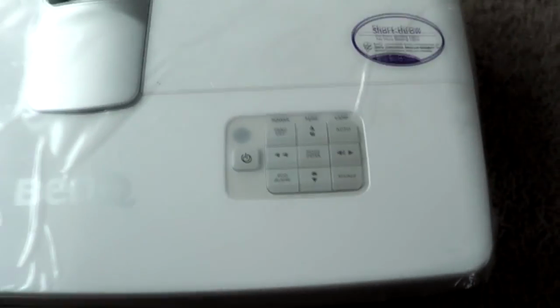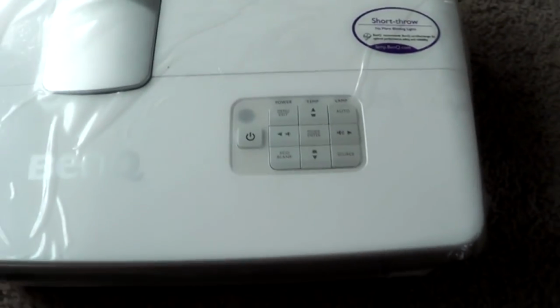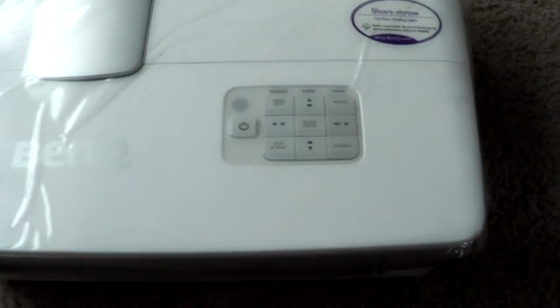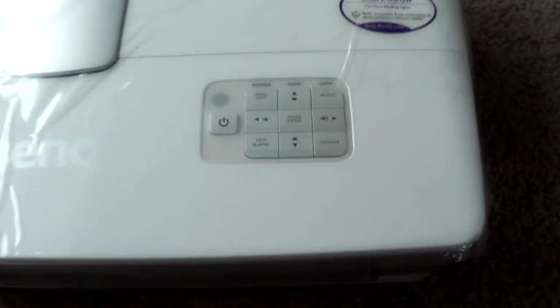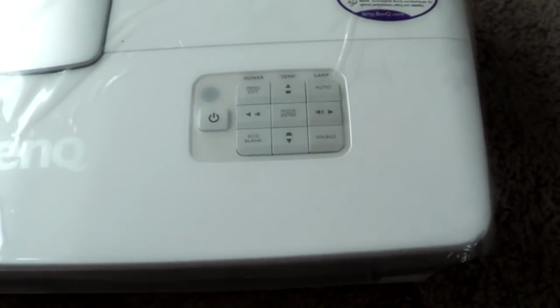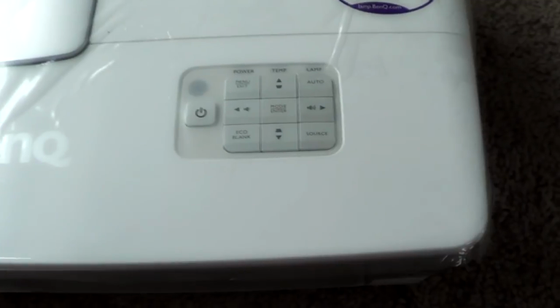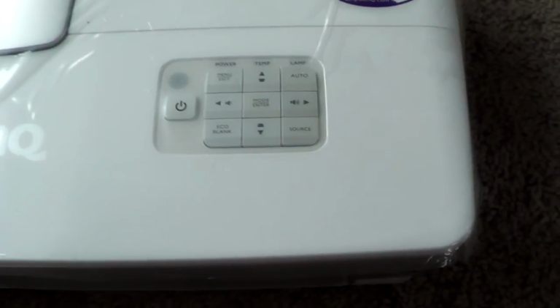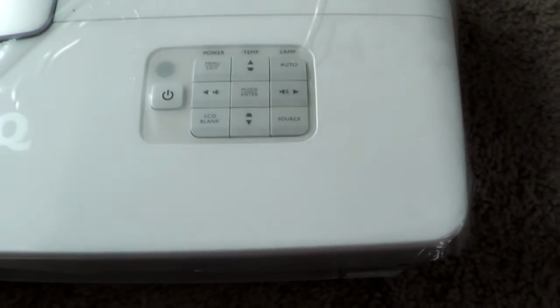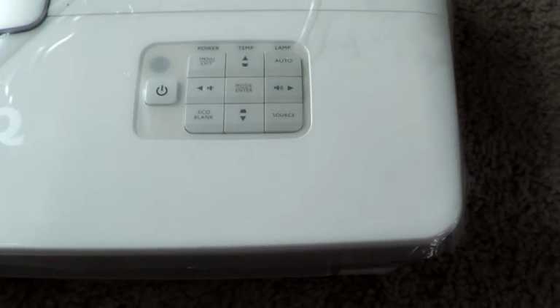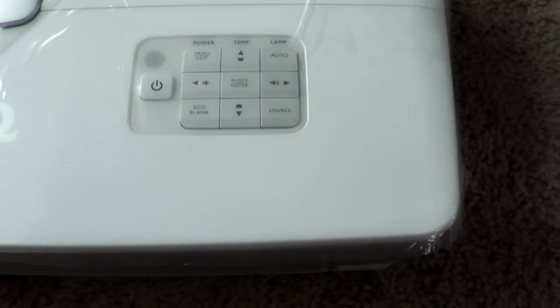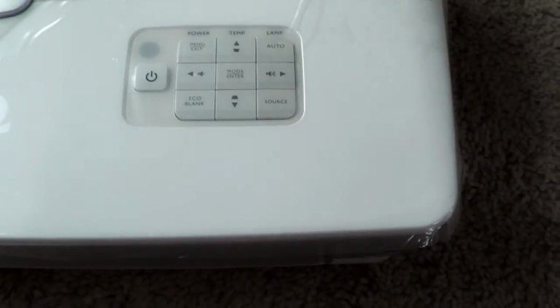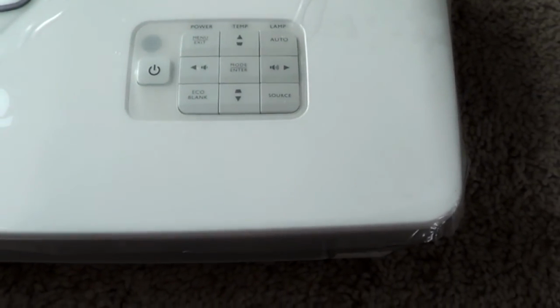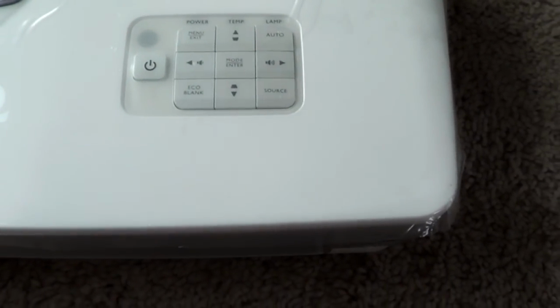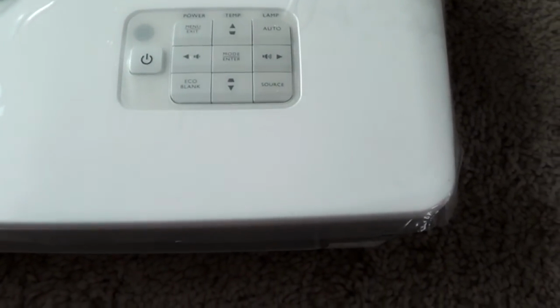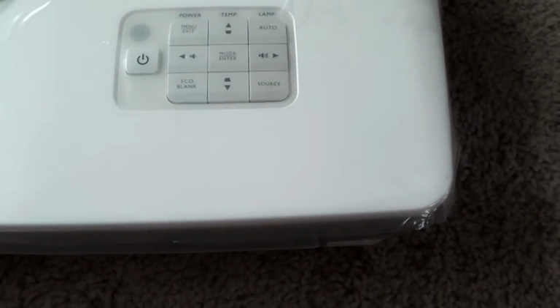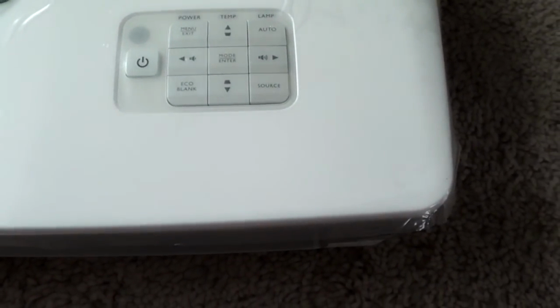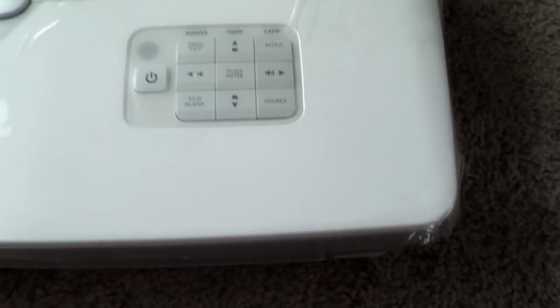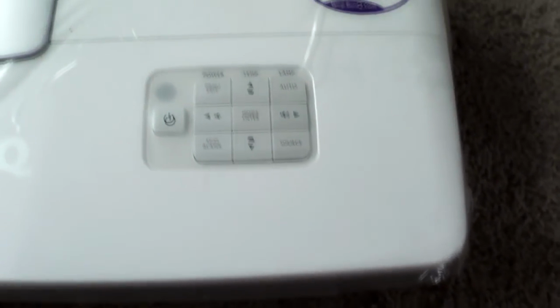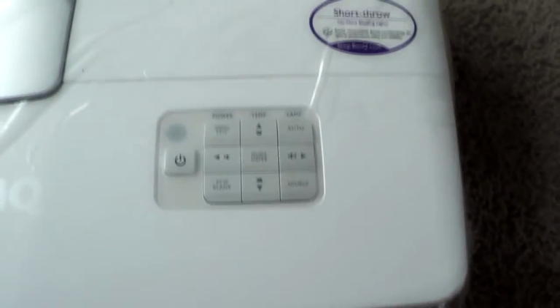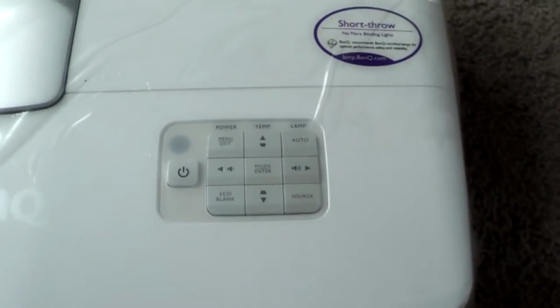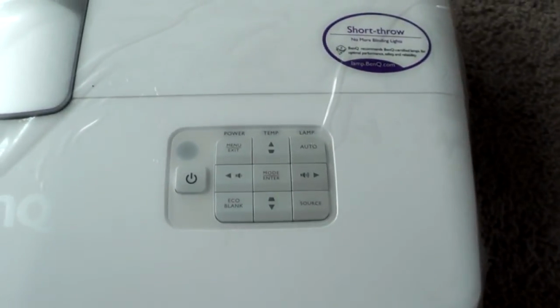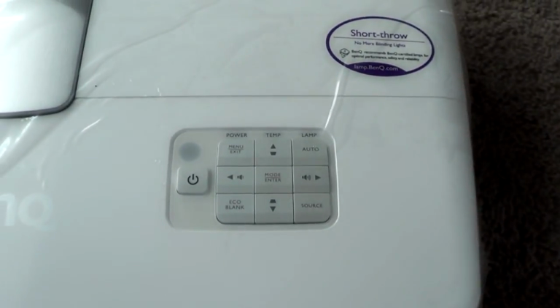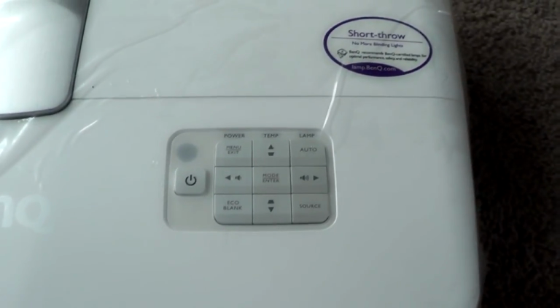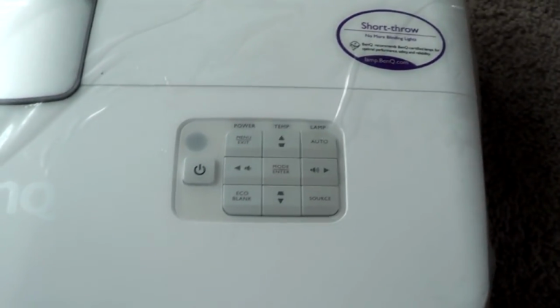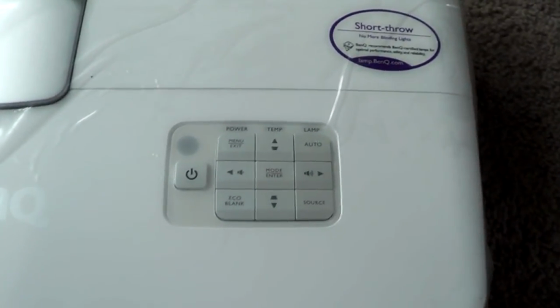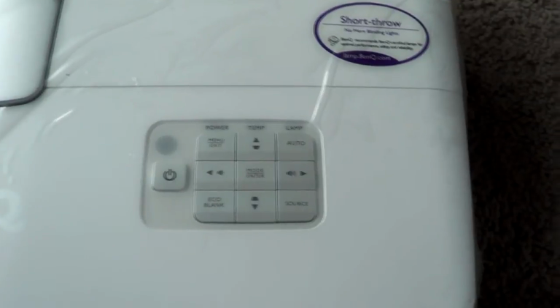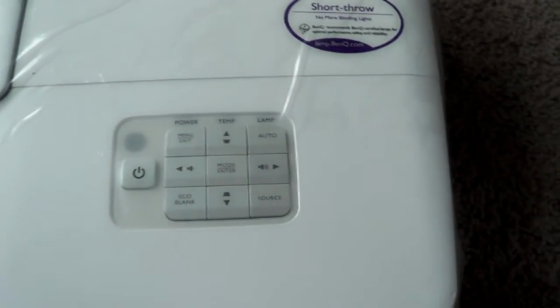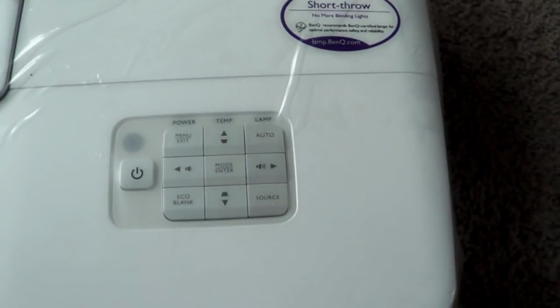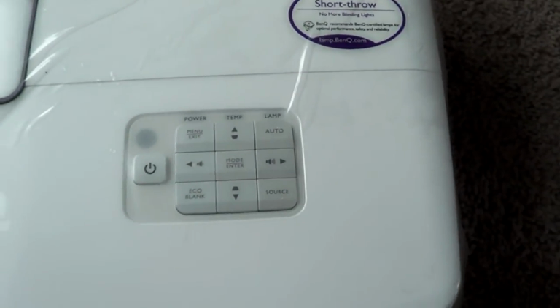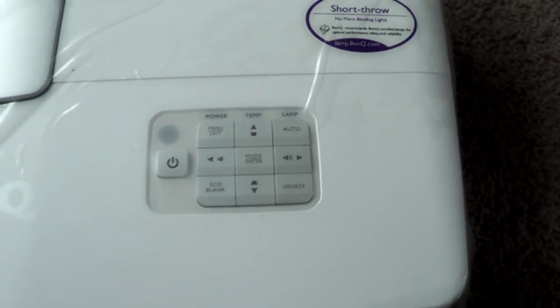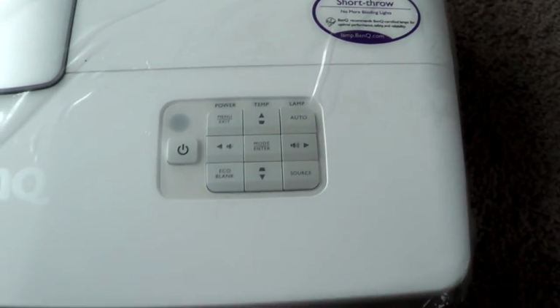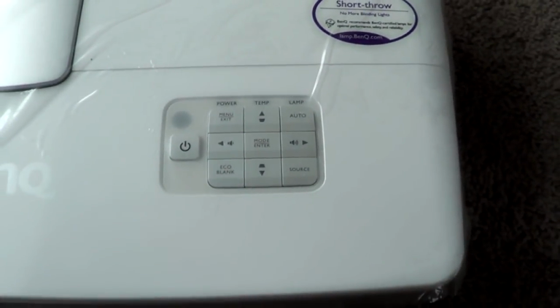But that is all that I have. If you have any questions or comments, just let me know. This is the BenQ 1080ST short throw projector. Thanks for watching.